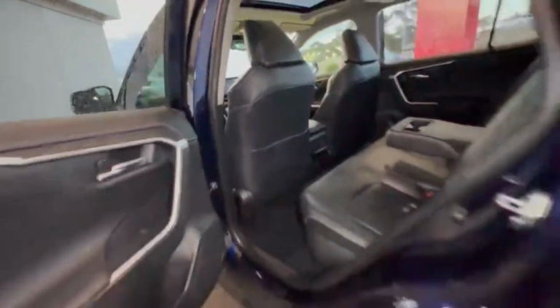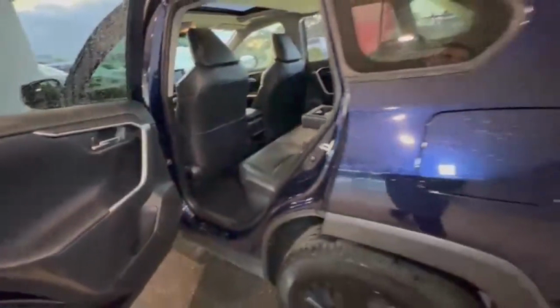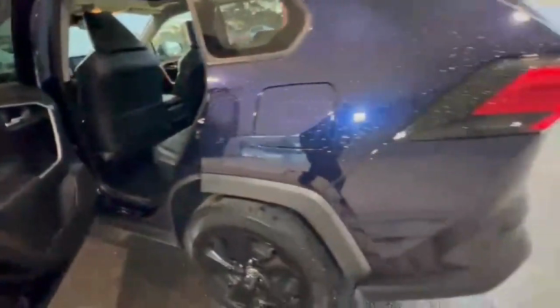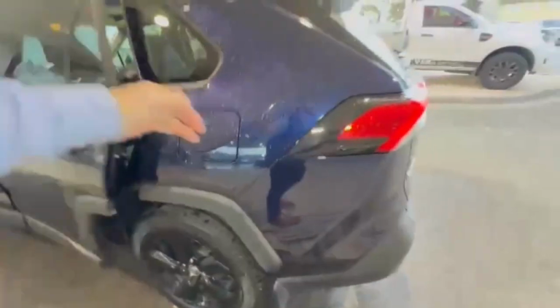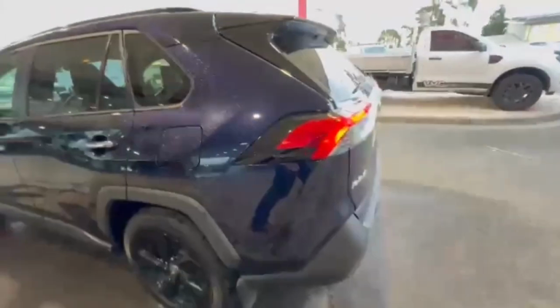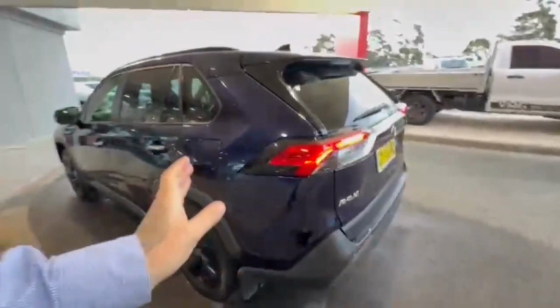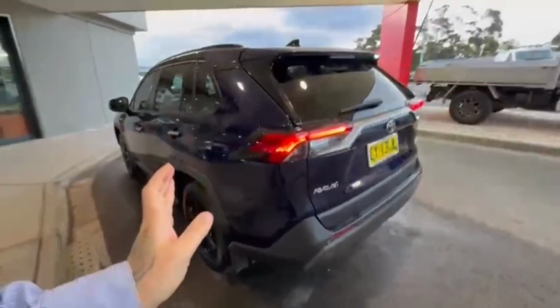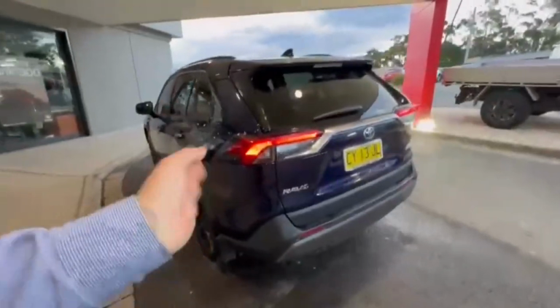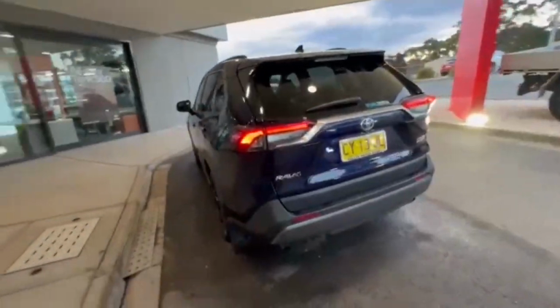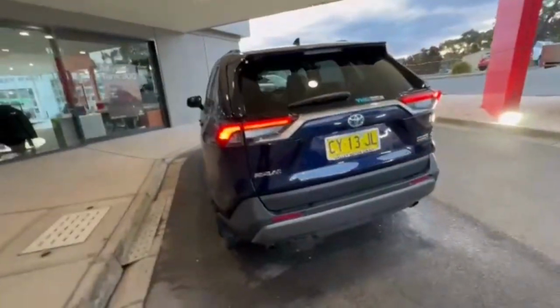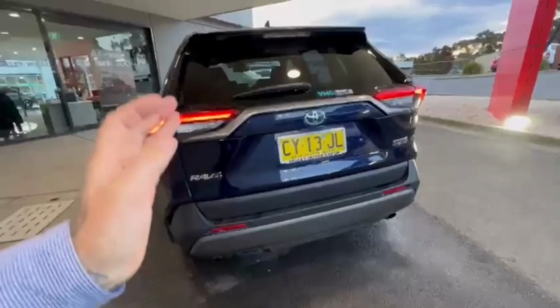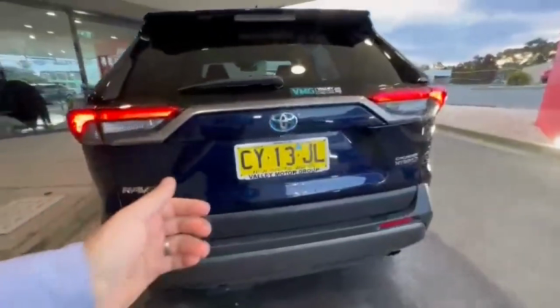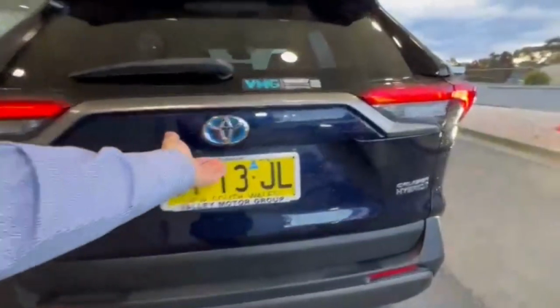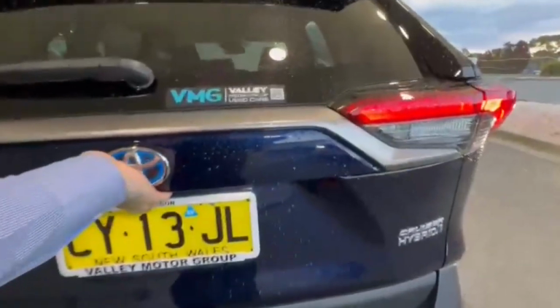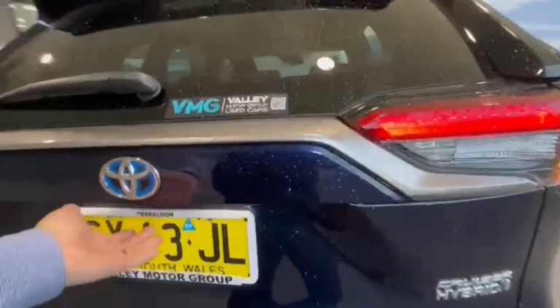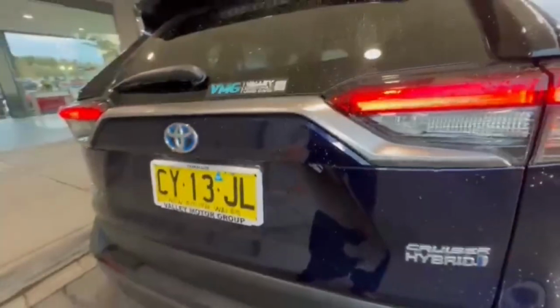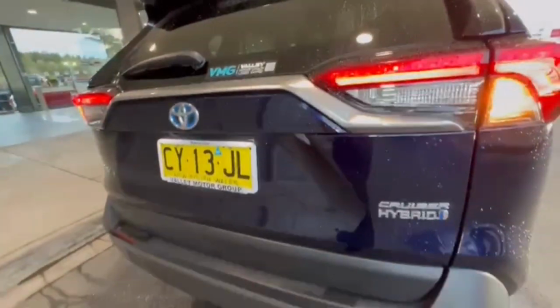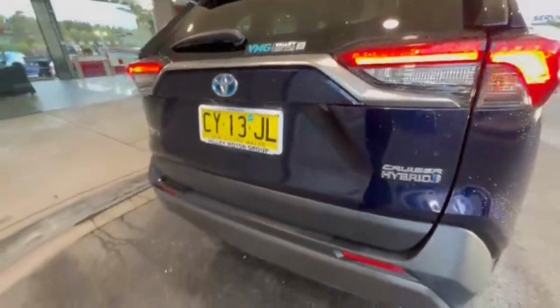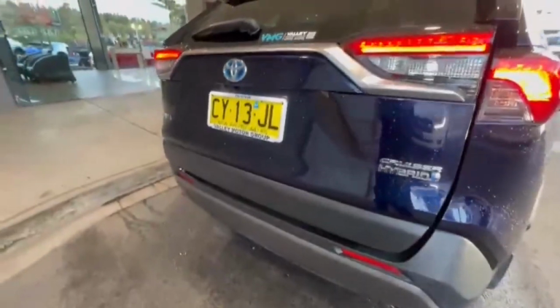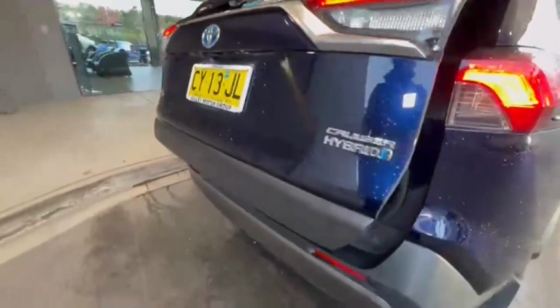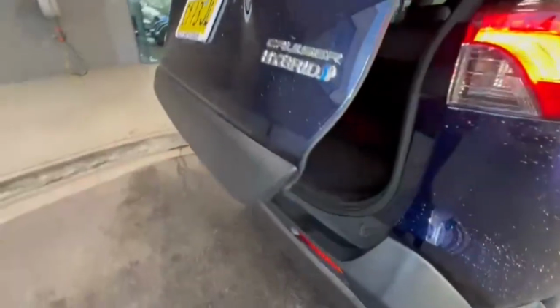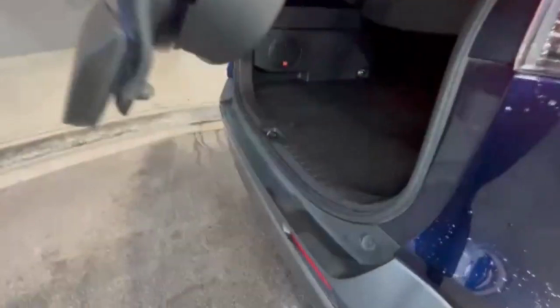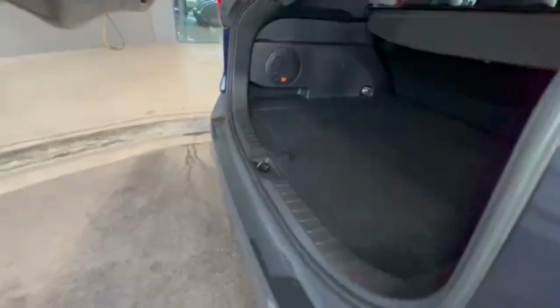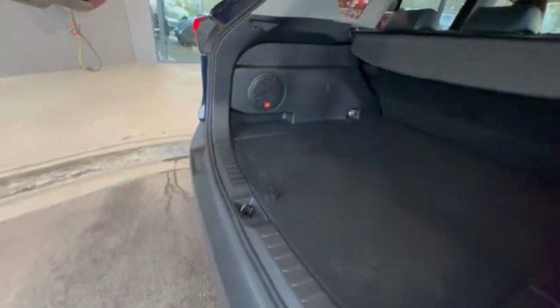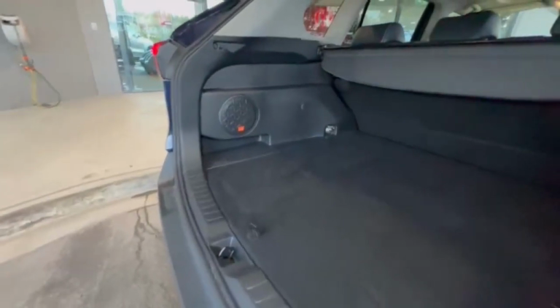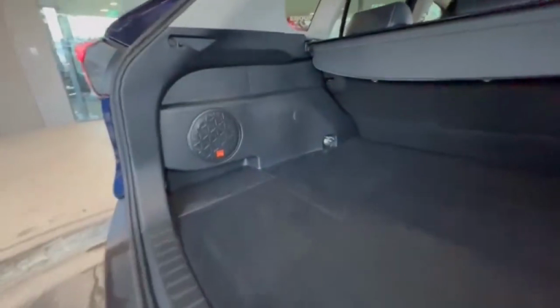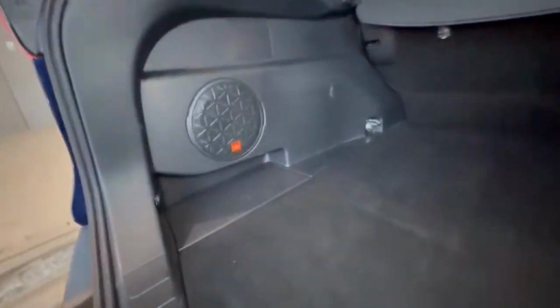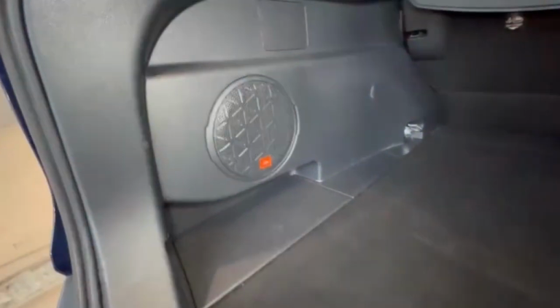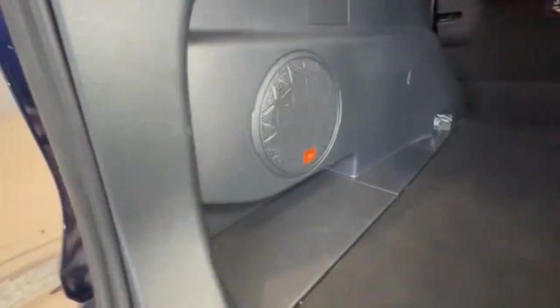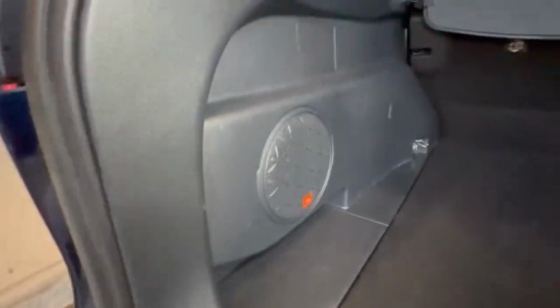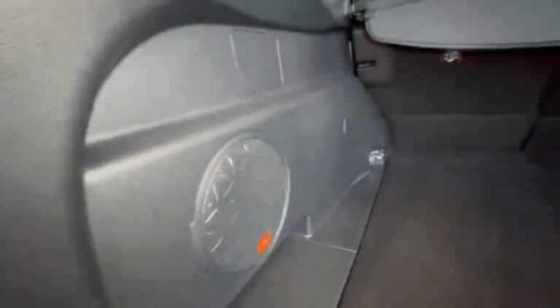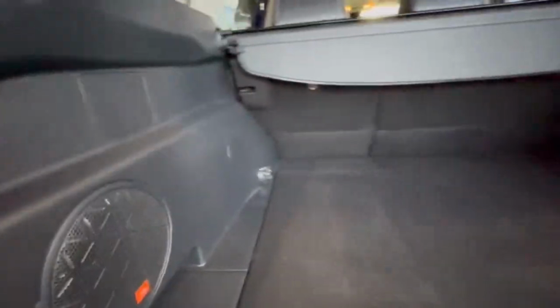Coming around to the rear you have a full 360 degree camera, rear sensors, electric tailgate, and a really nice and spacious boot with a factory JBL sub as well.